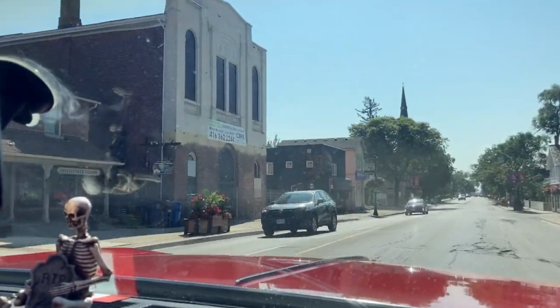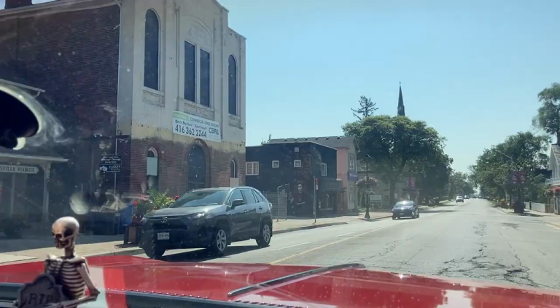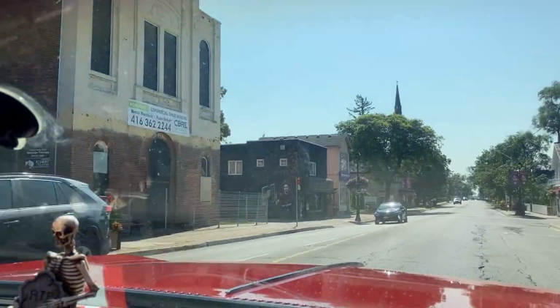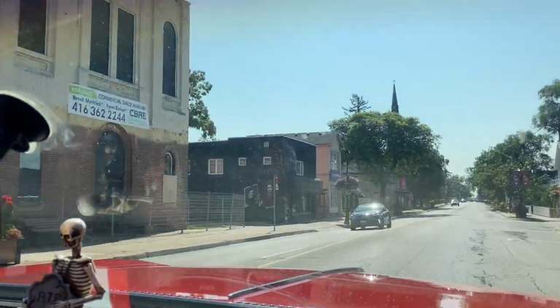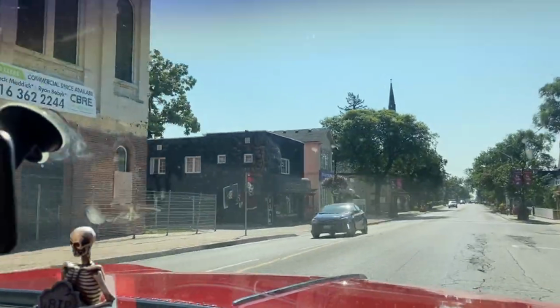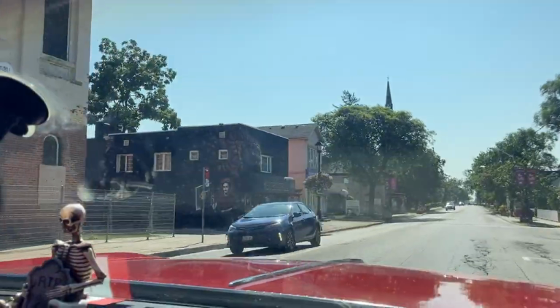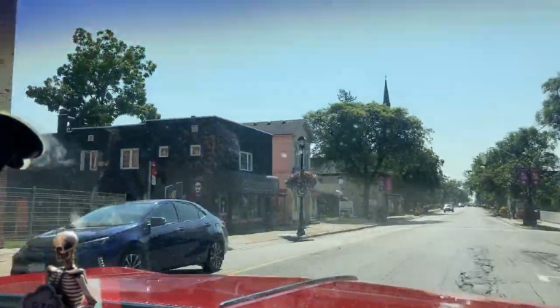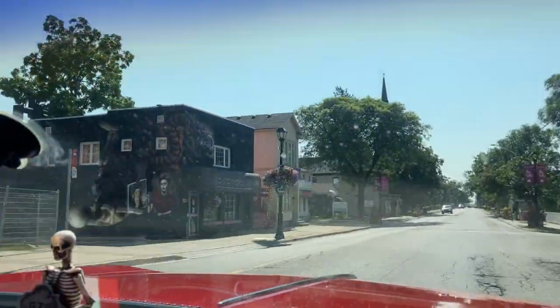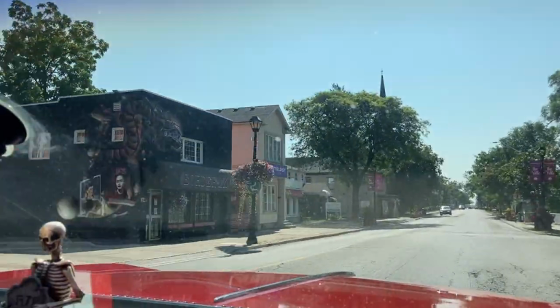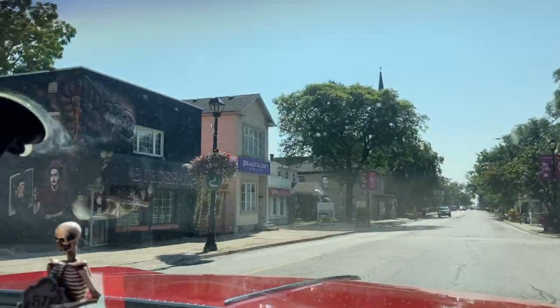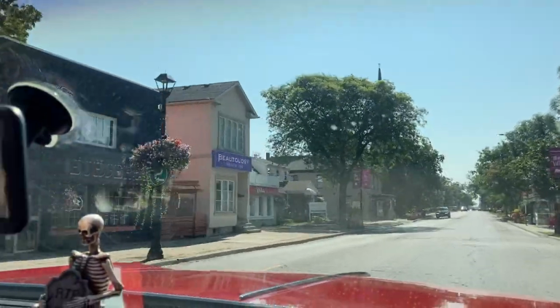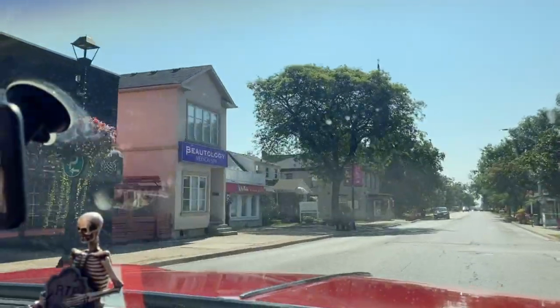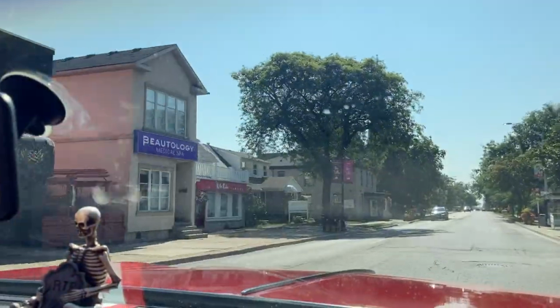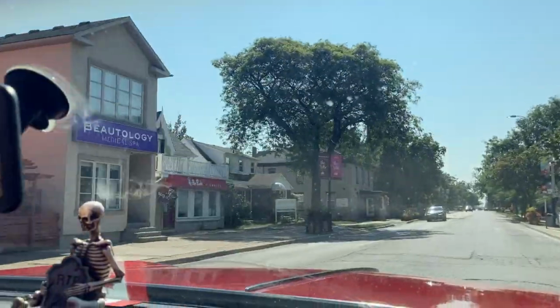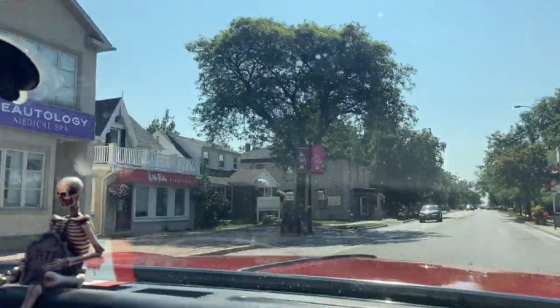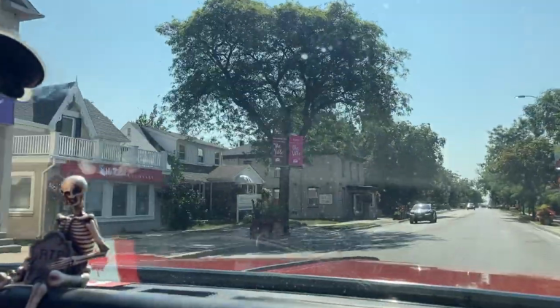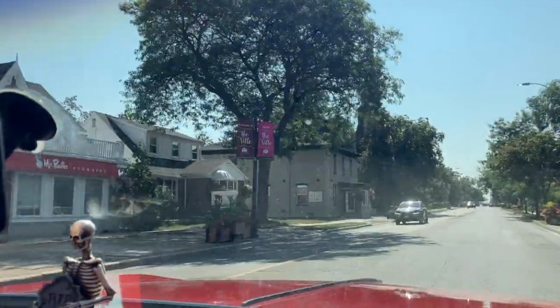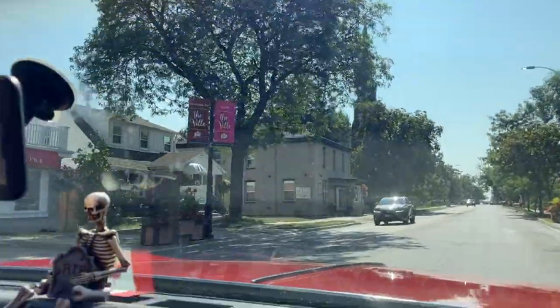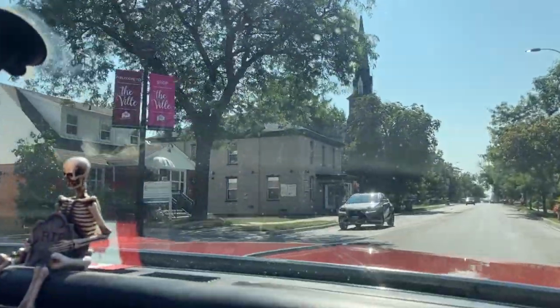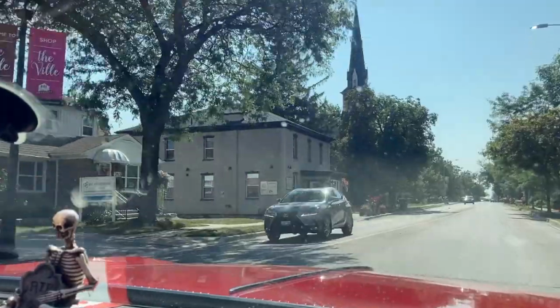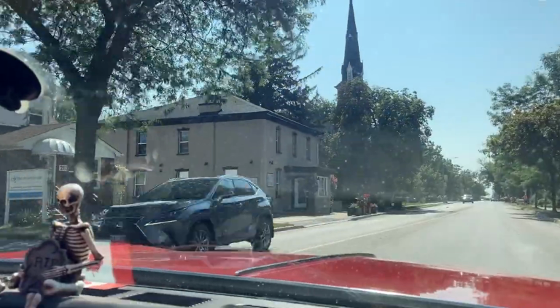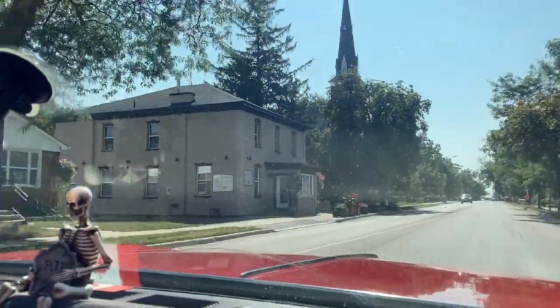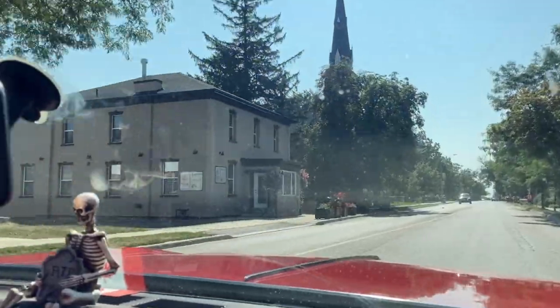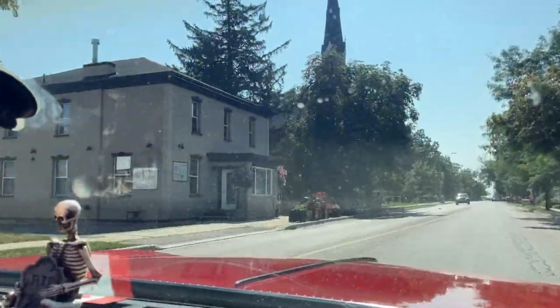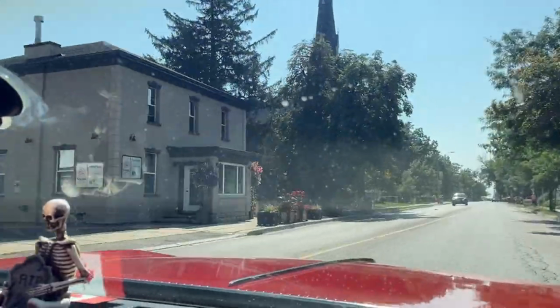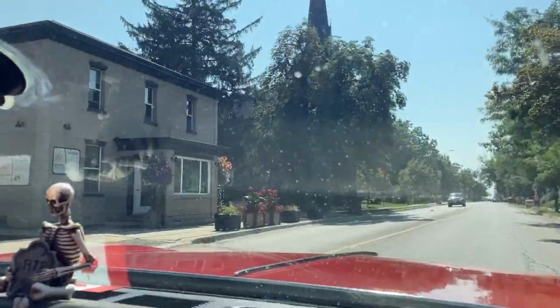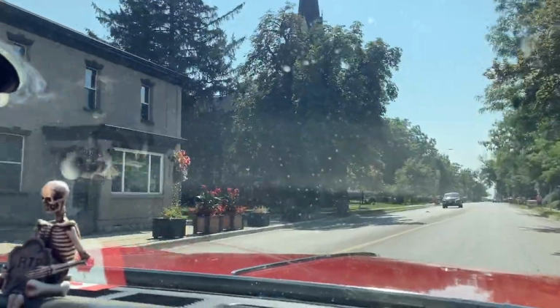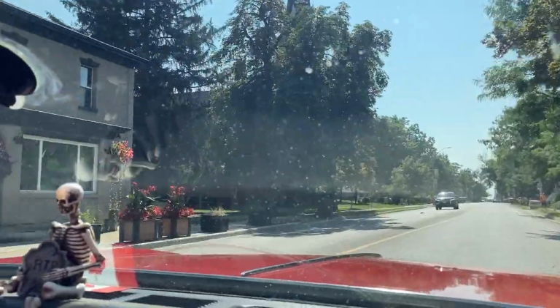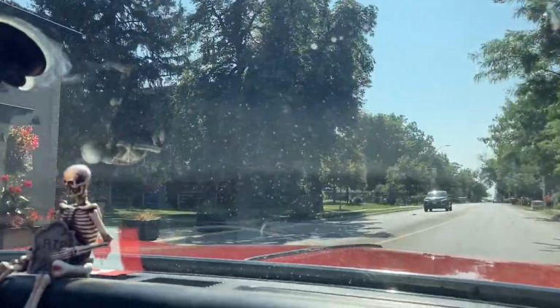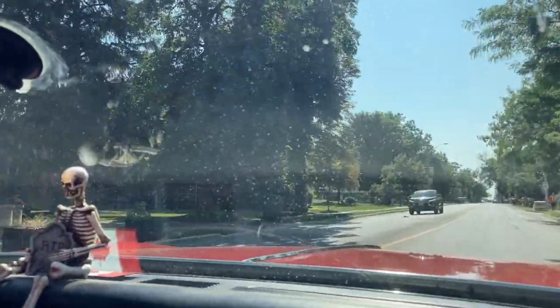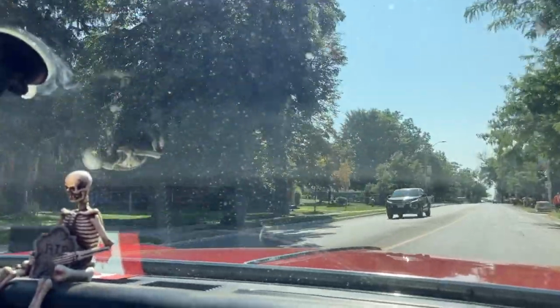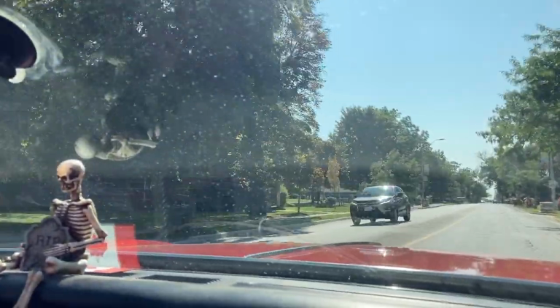How are the bumps? It's unbelievably smooth. You're still gliding. There's nothing to it.